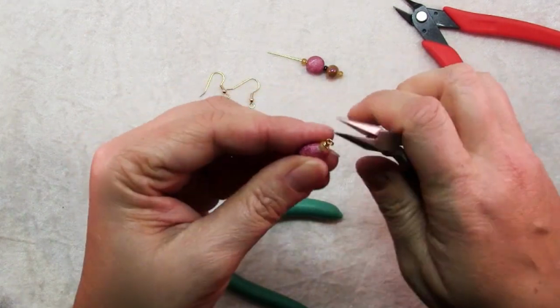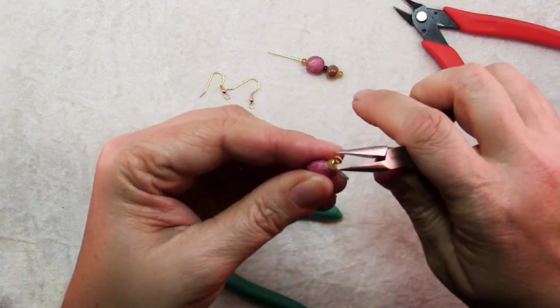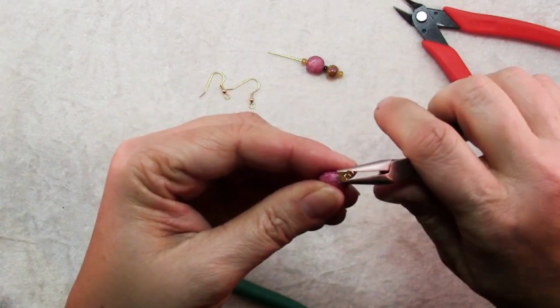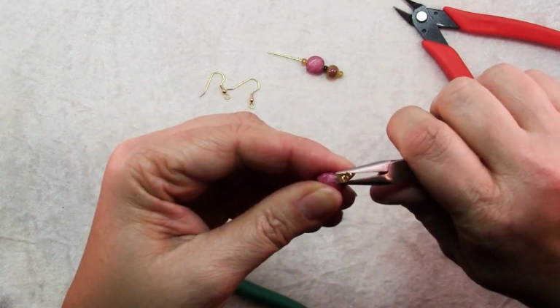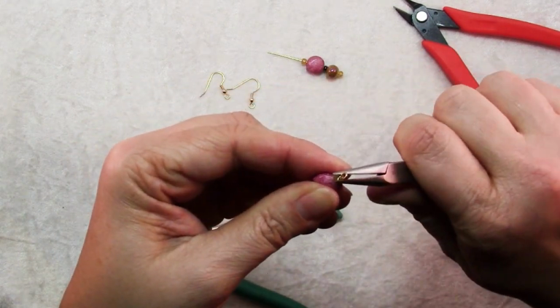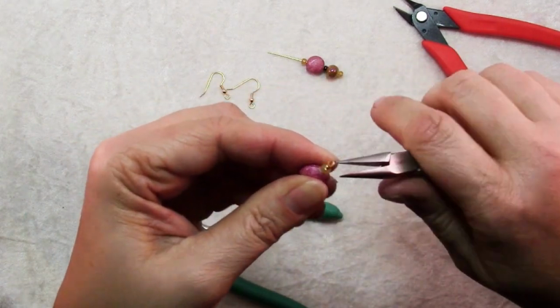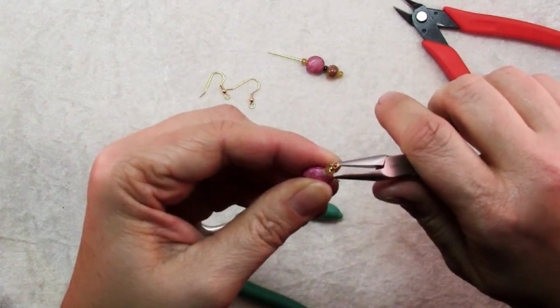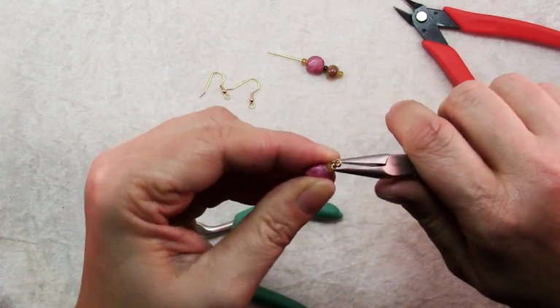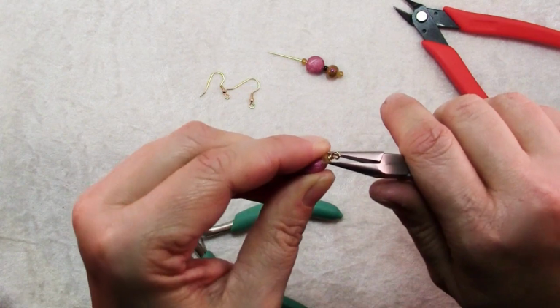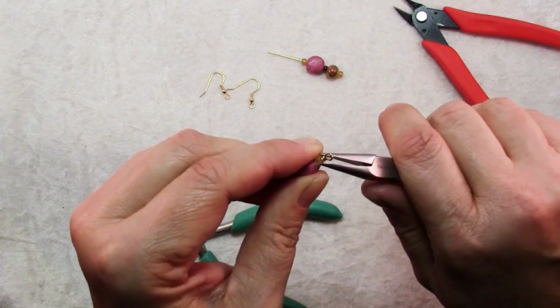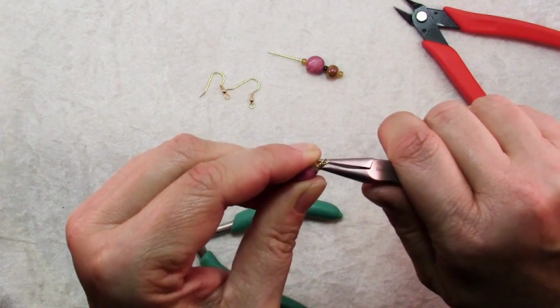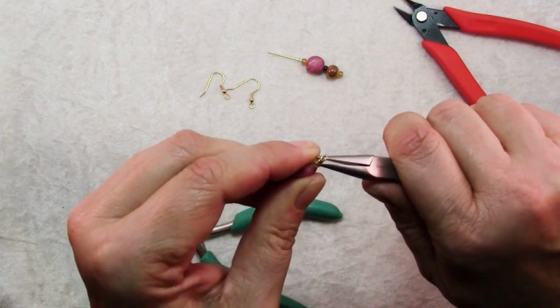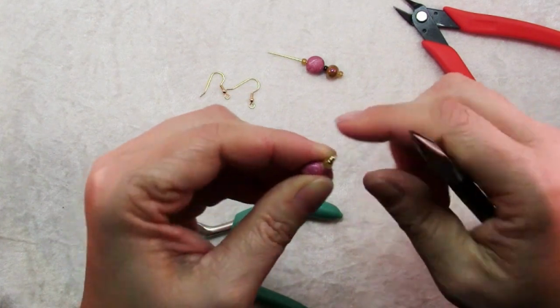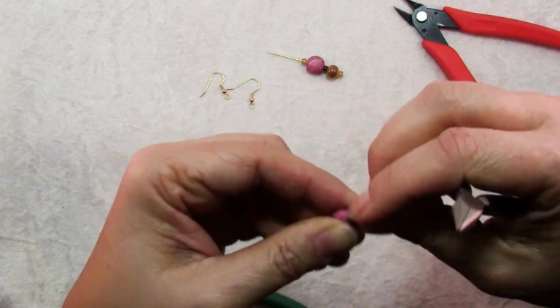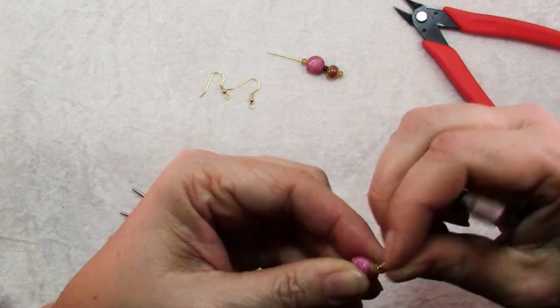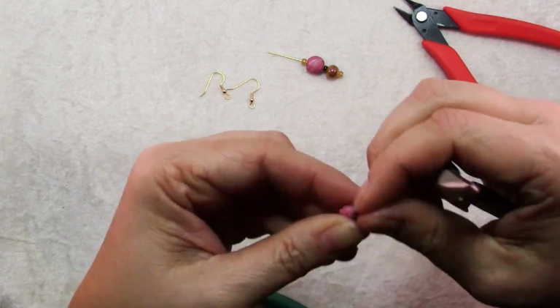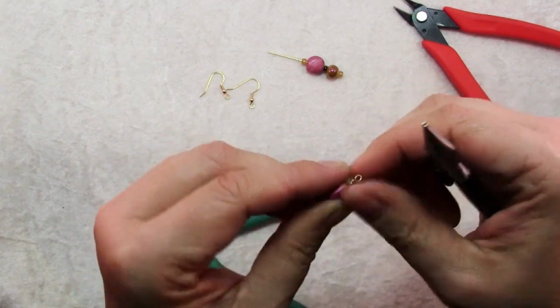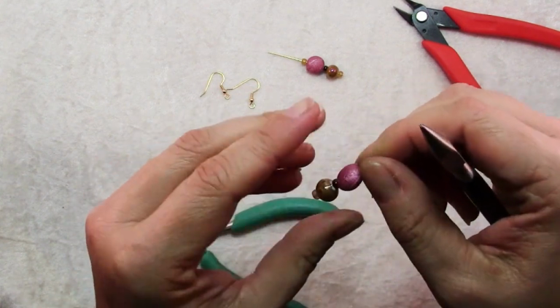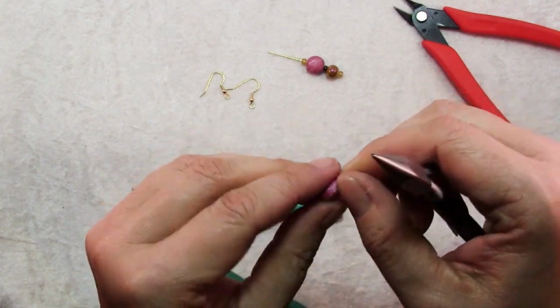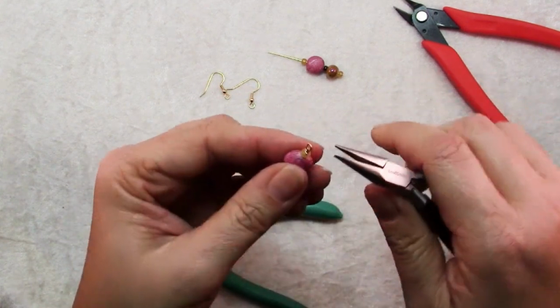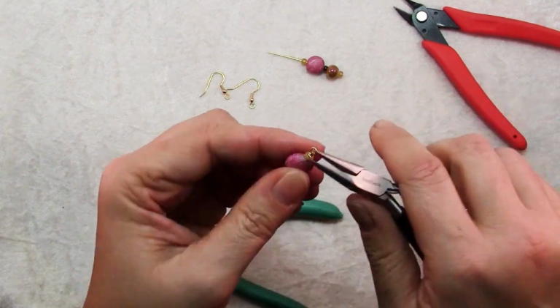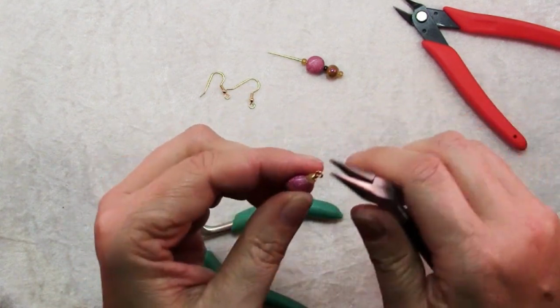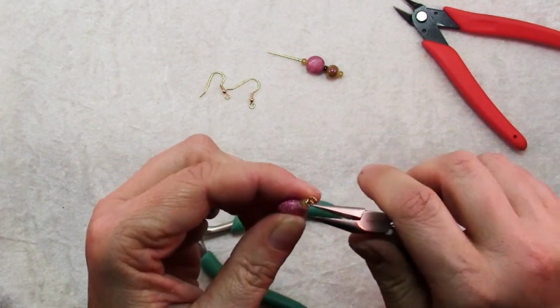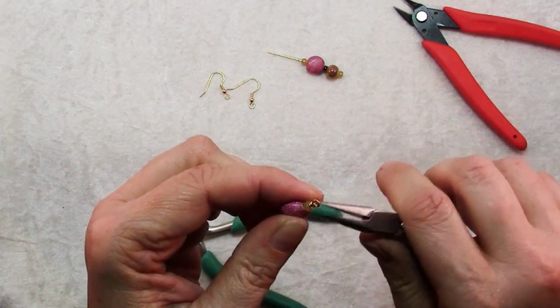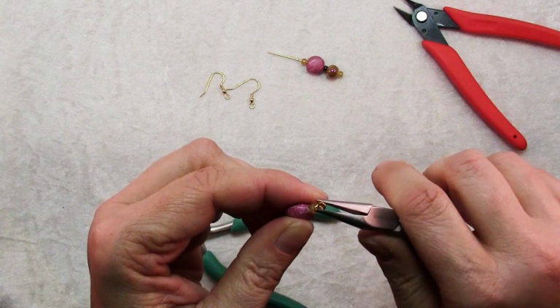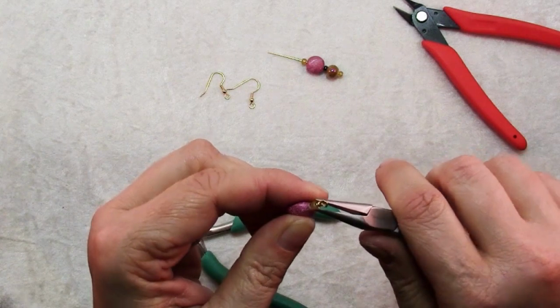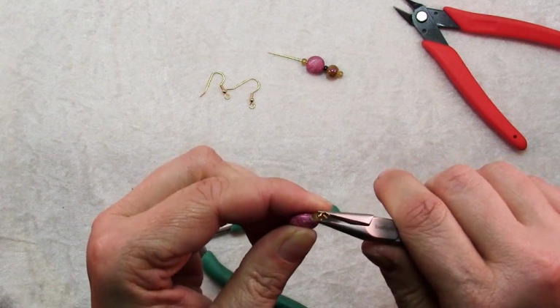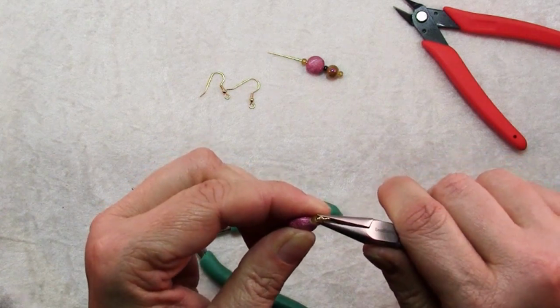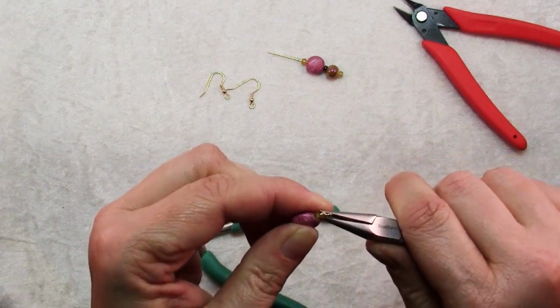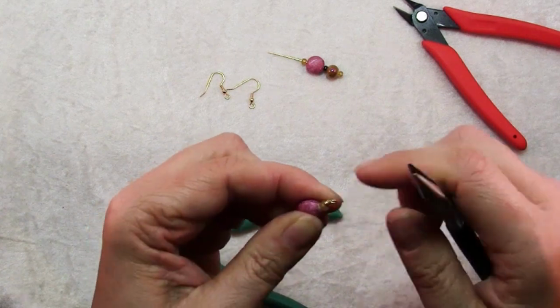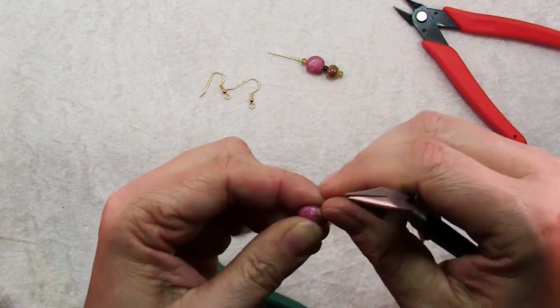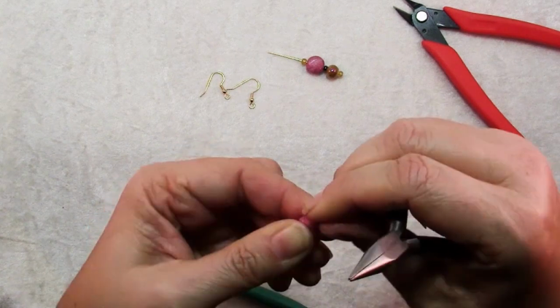If it's sharp, go ahead and use your chain nose pliers just to tuck in that end of the wire. Be careful though — if your beads are glass you can crush them, so just do it gently and carefully.